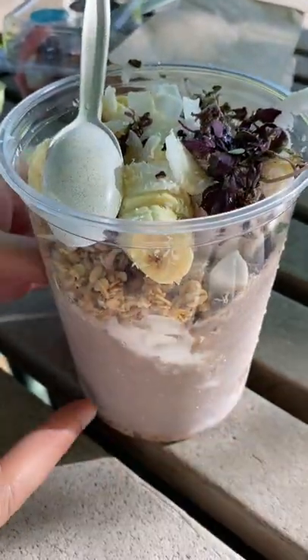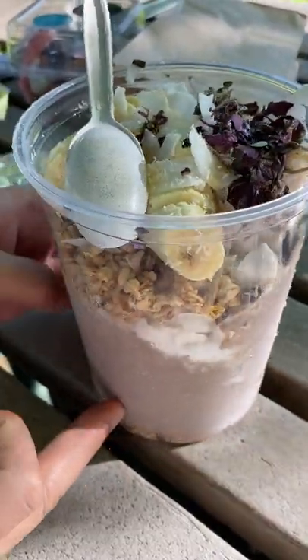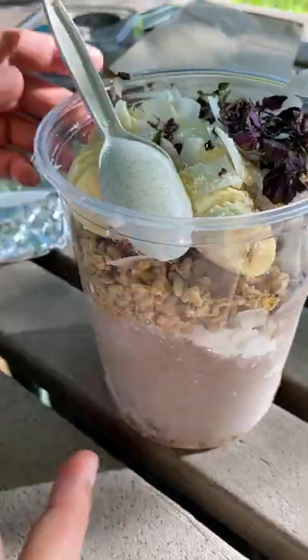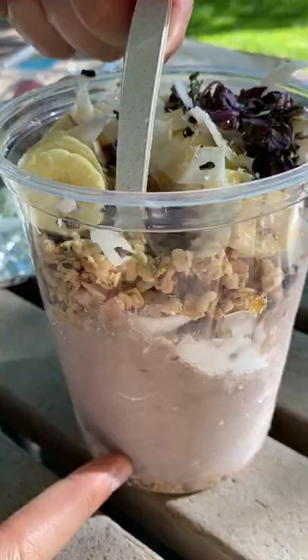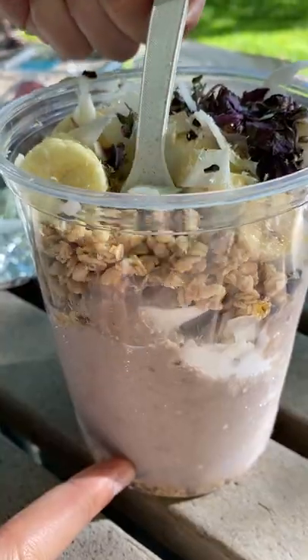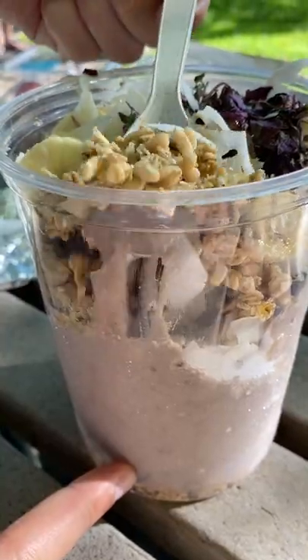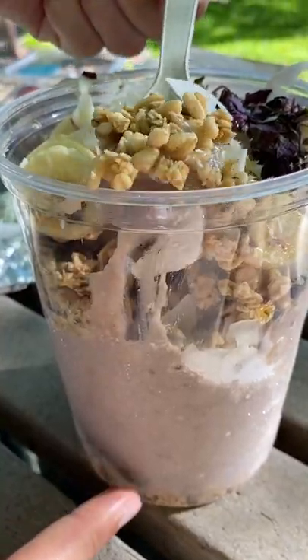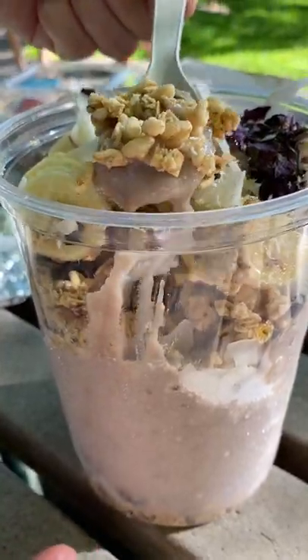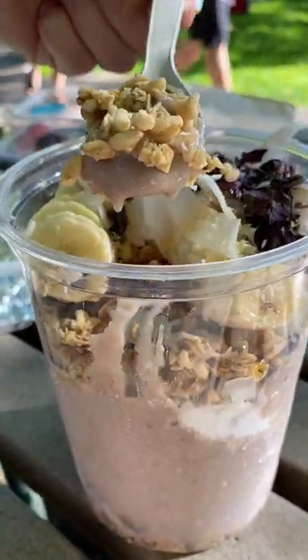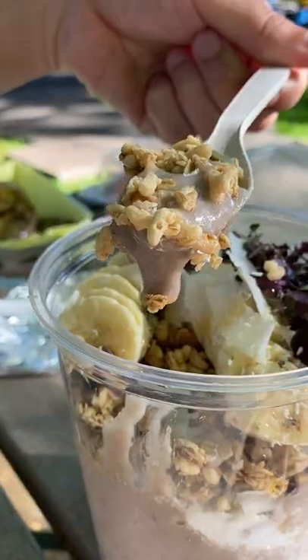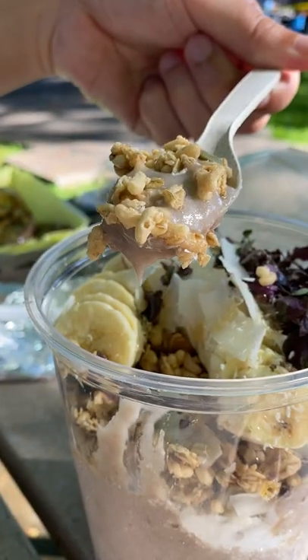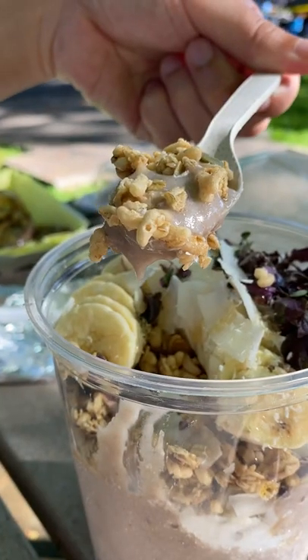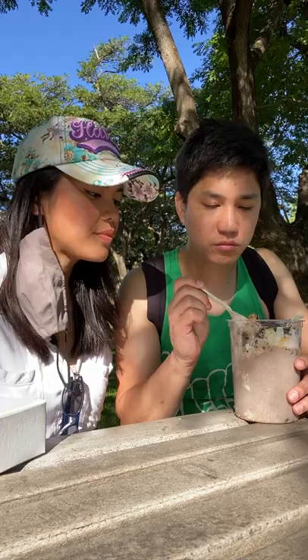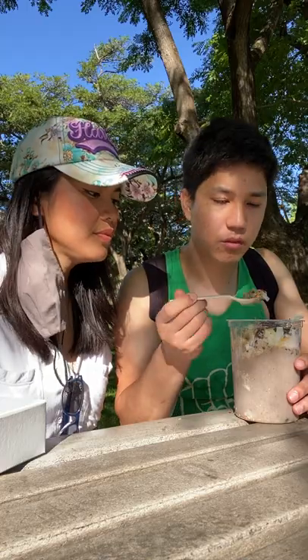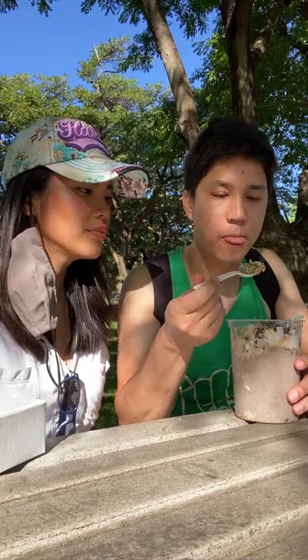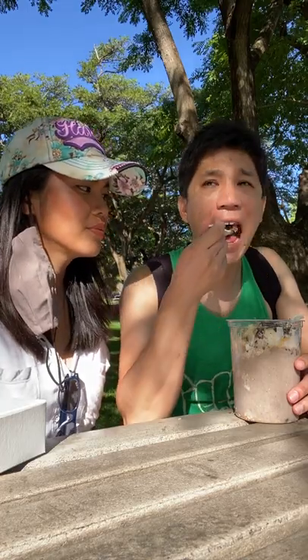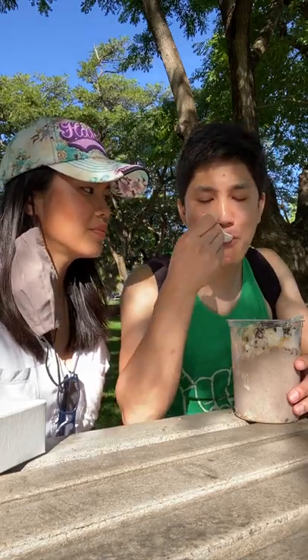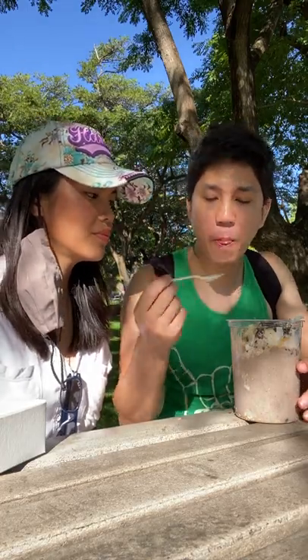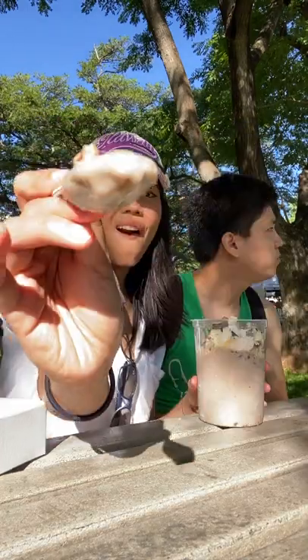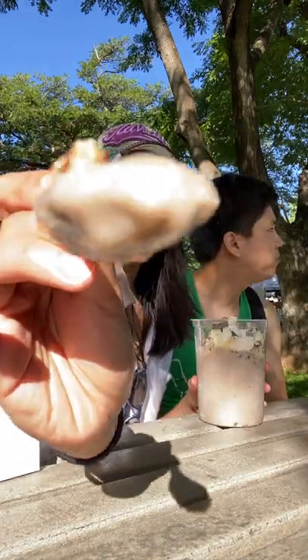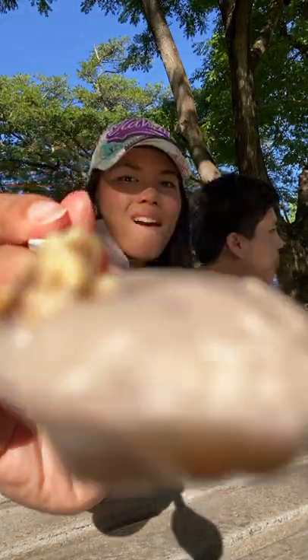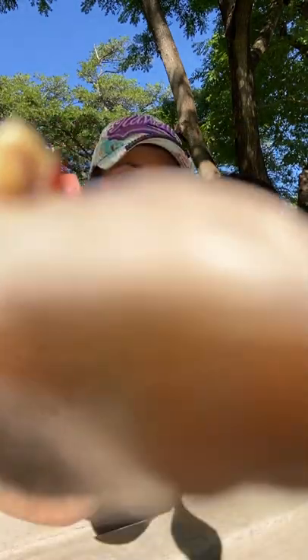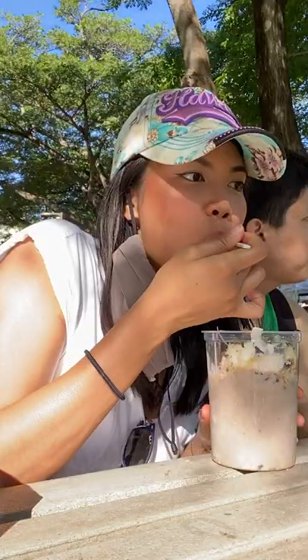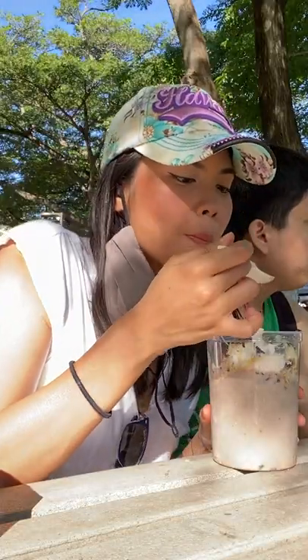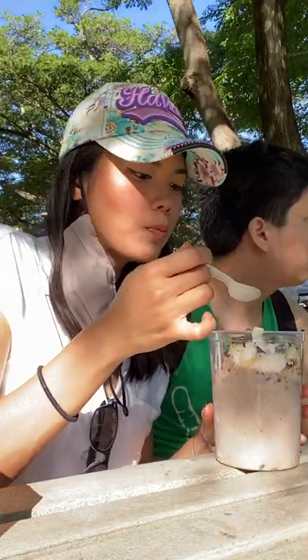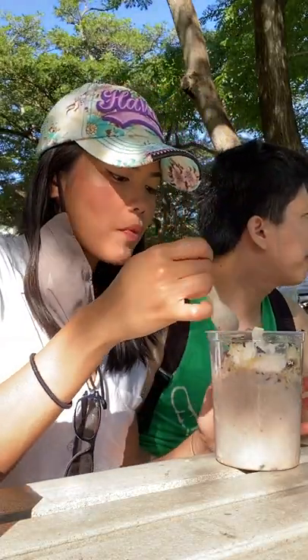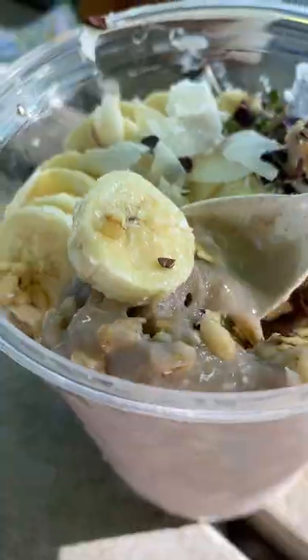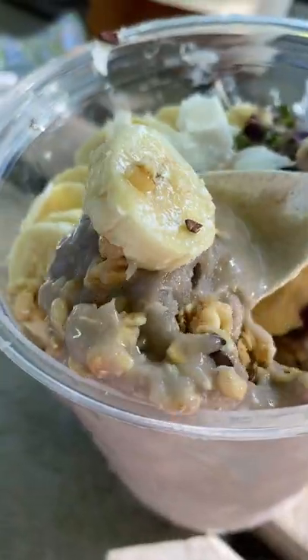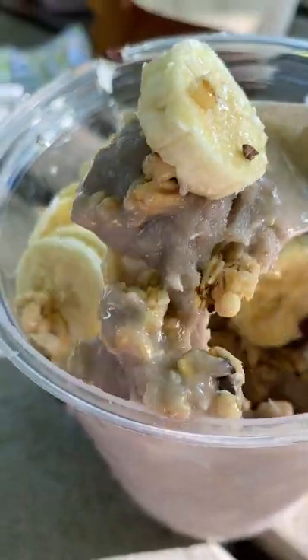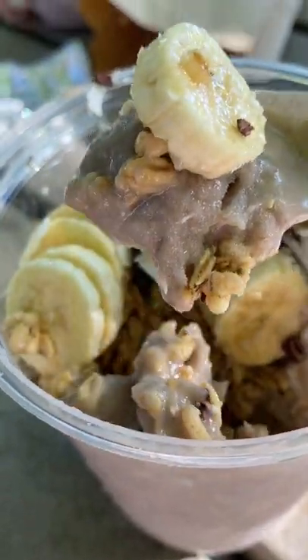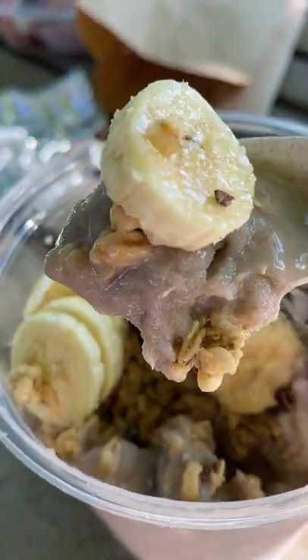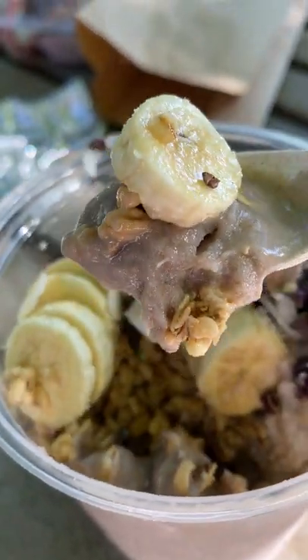You've probably seen lots of taro desserts like taro milk tea, taro cake, or like this taro bowl that's like a version of an acai bowl. But taro is also used in a lot of savory dishes — that's how I first started eating taro. We'd put taro in Filipino soups.